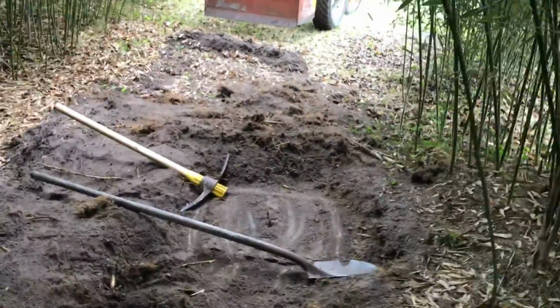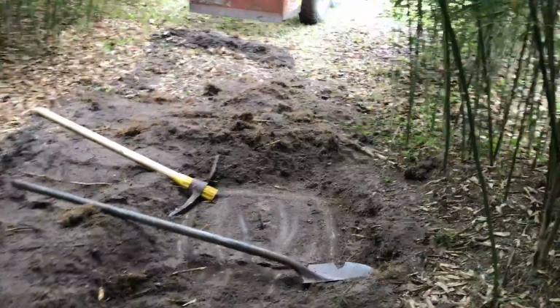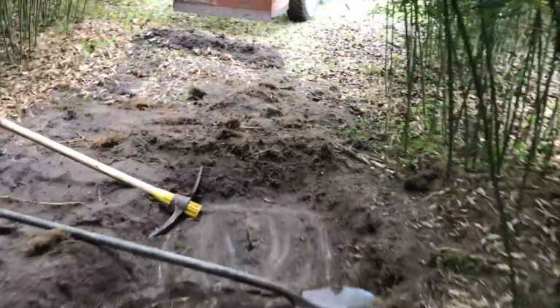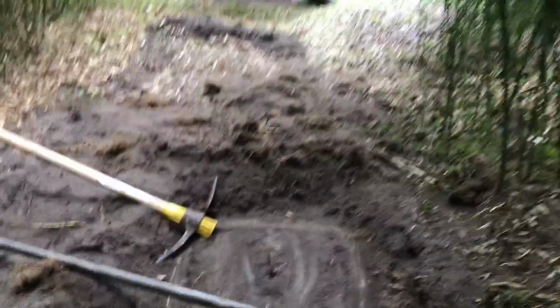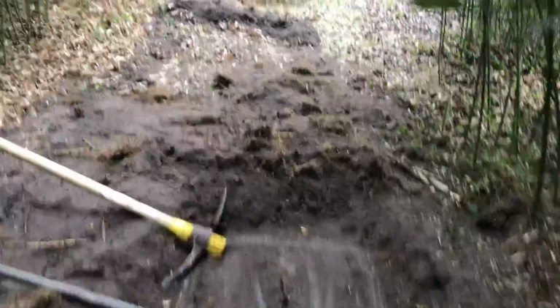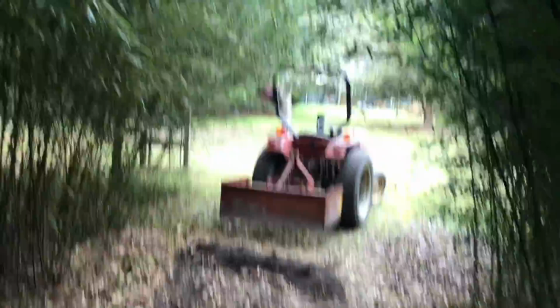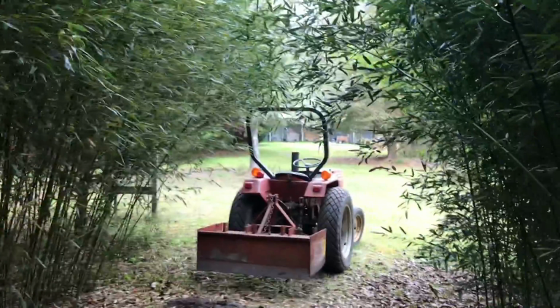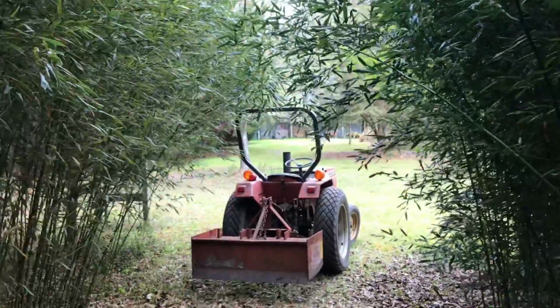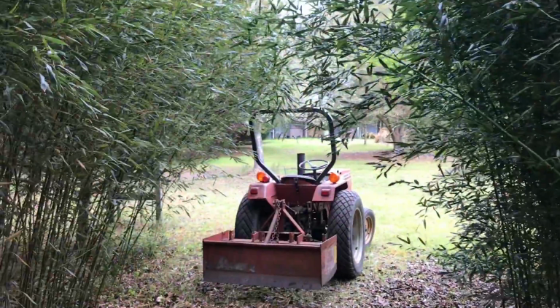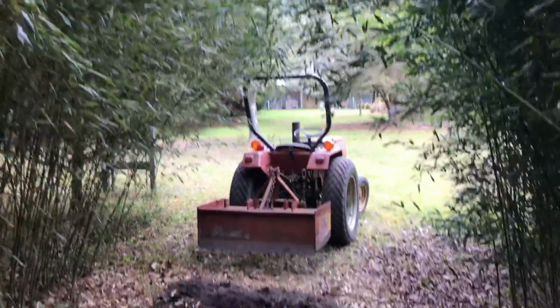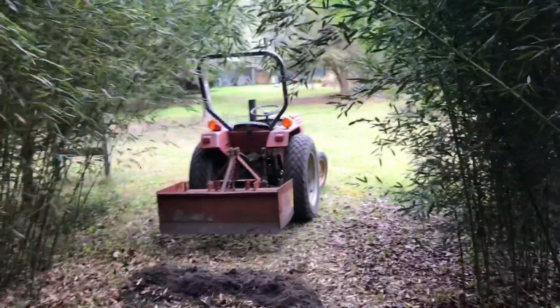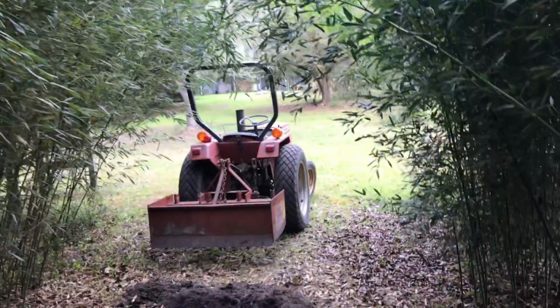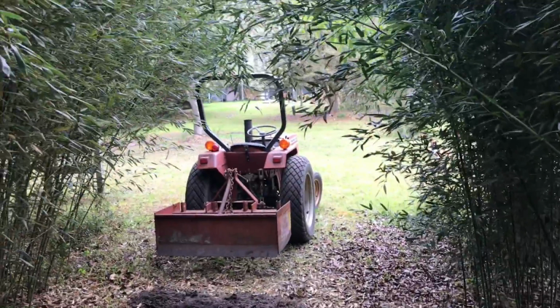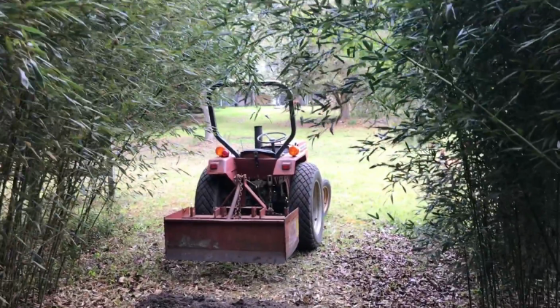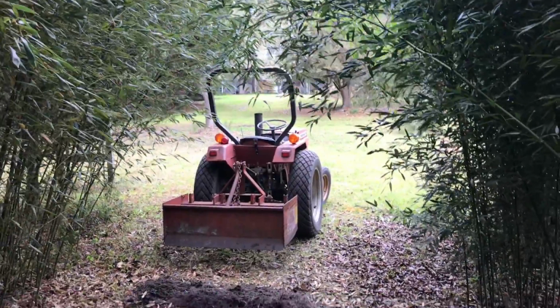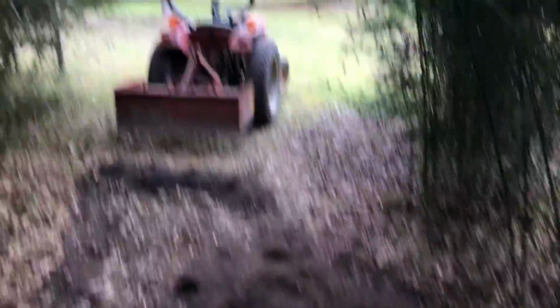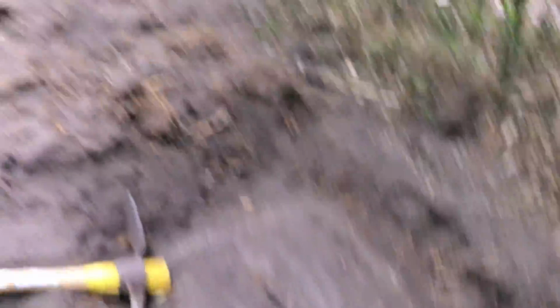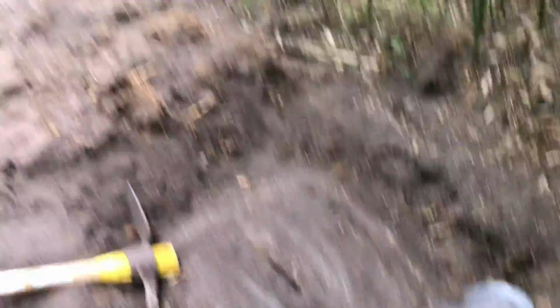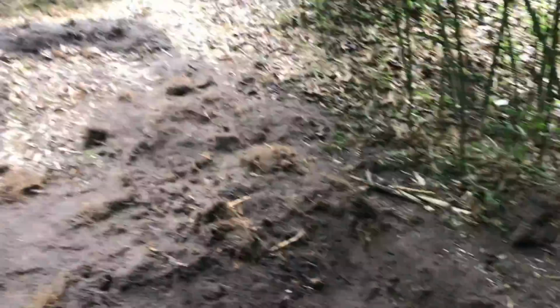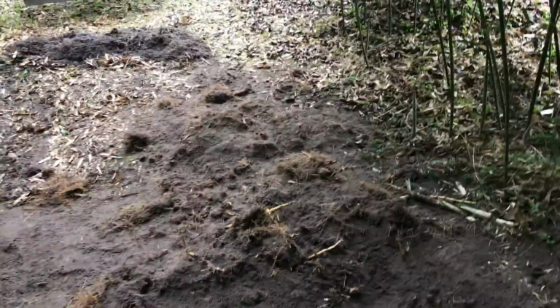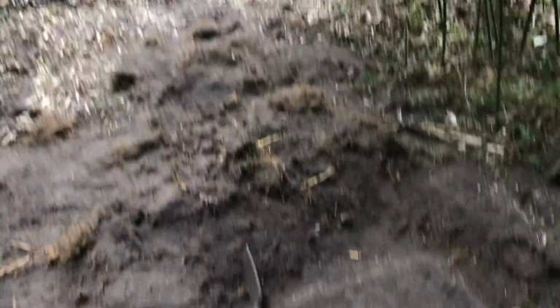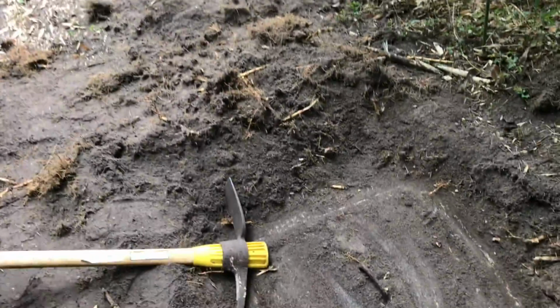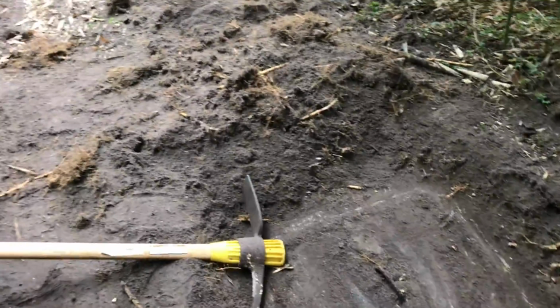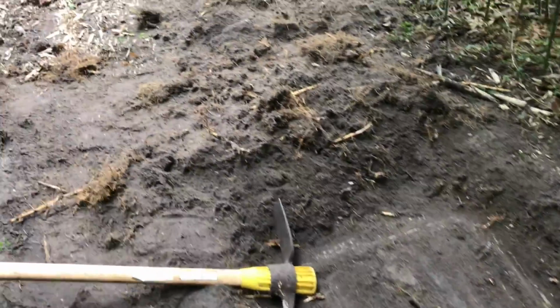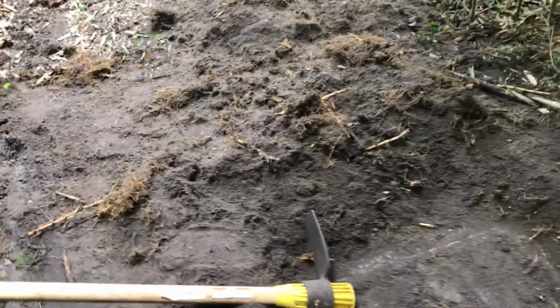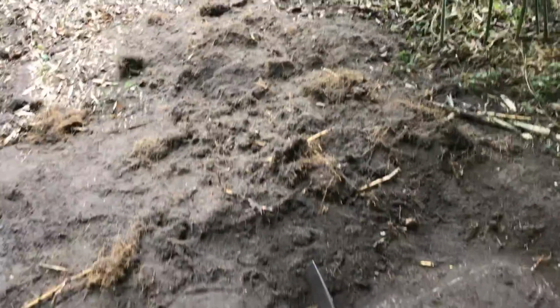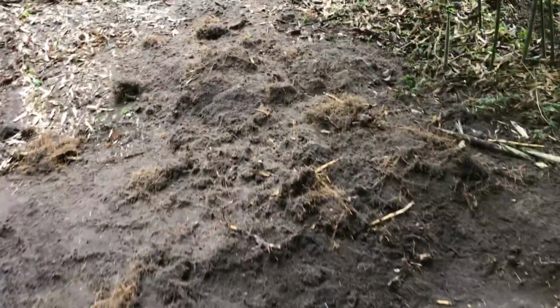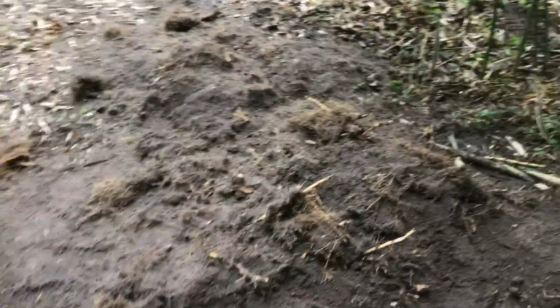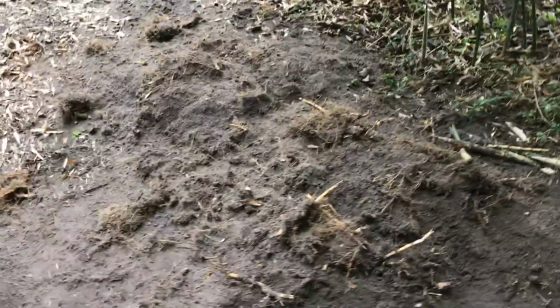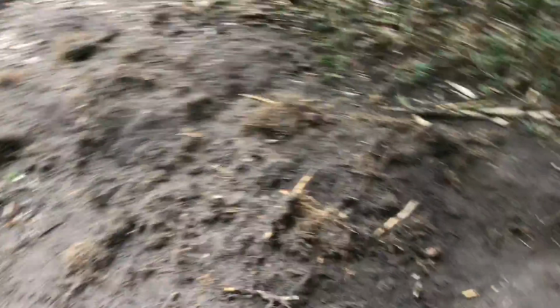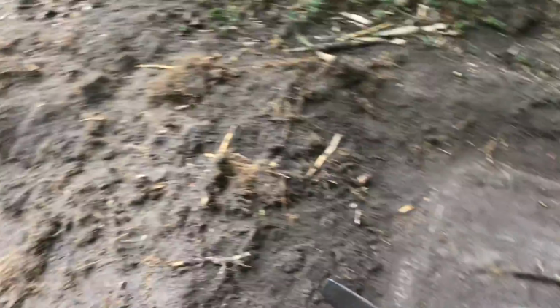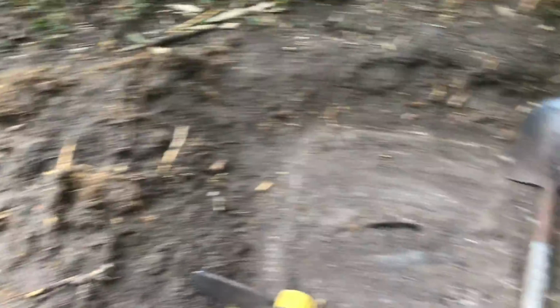Look at this — I just tried to excavate this to get at it with the tractor, with that little grater. Of course that didn't do anything. It just glided over the top of the mat, the root mat.